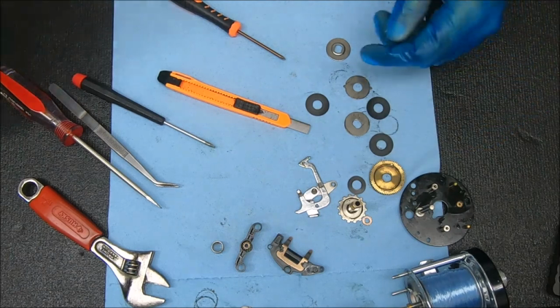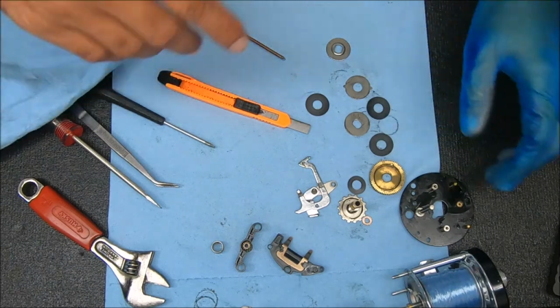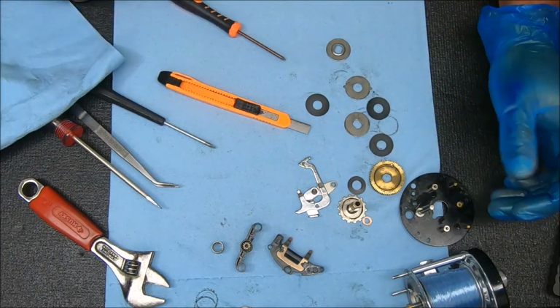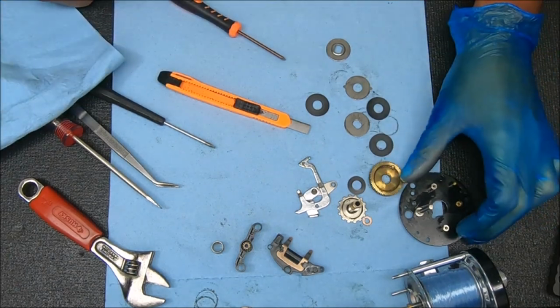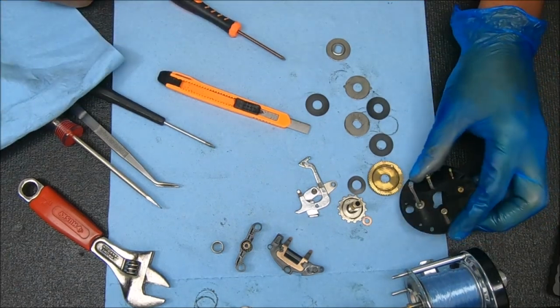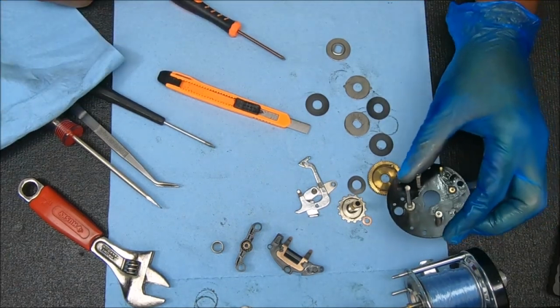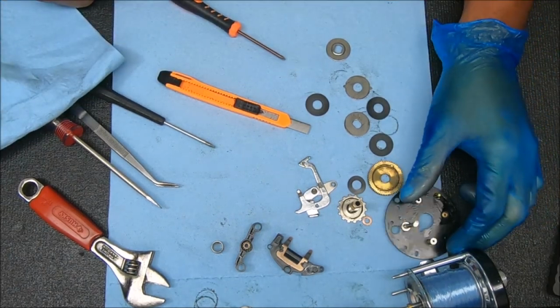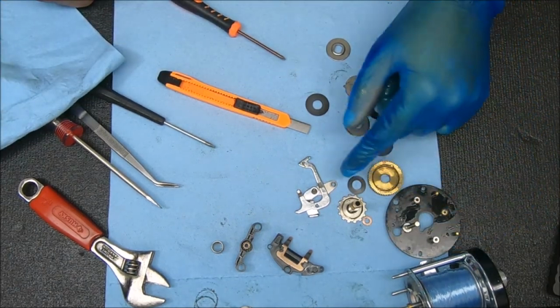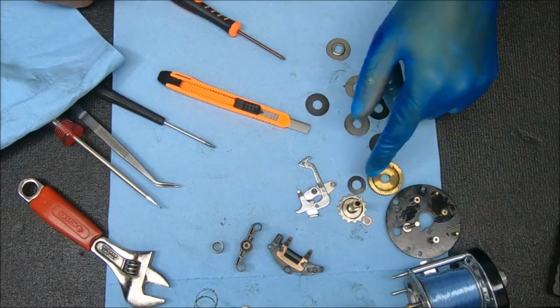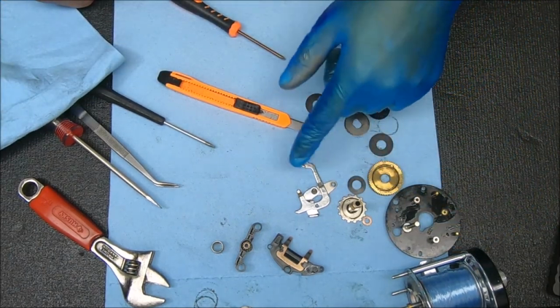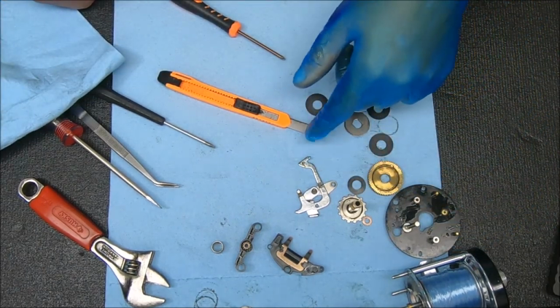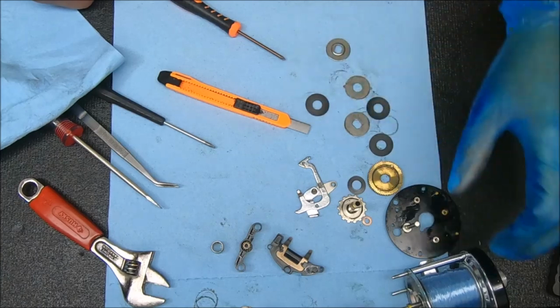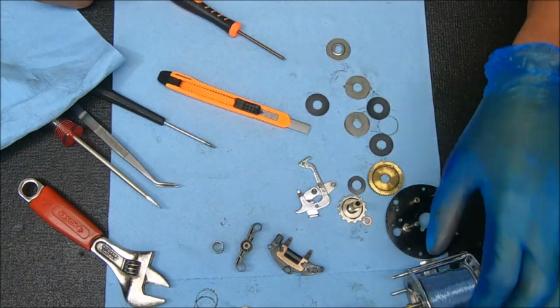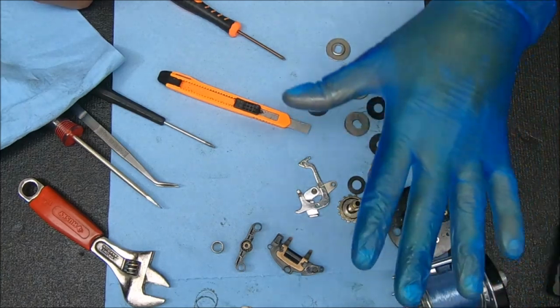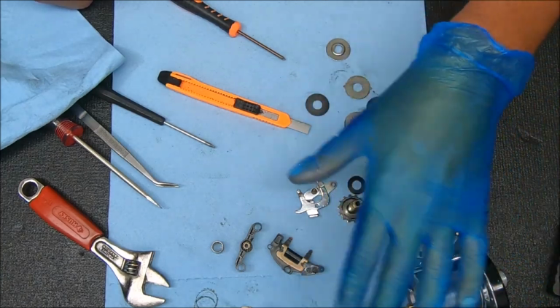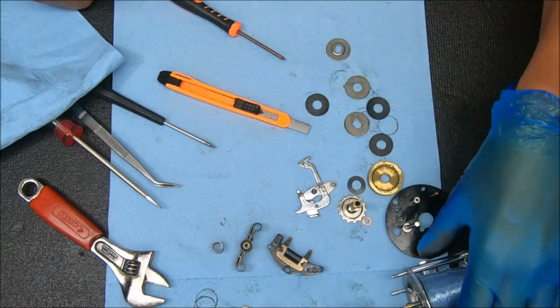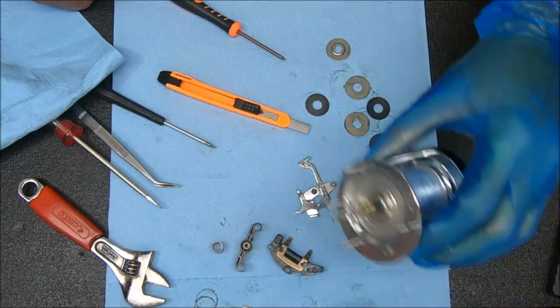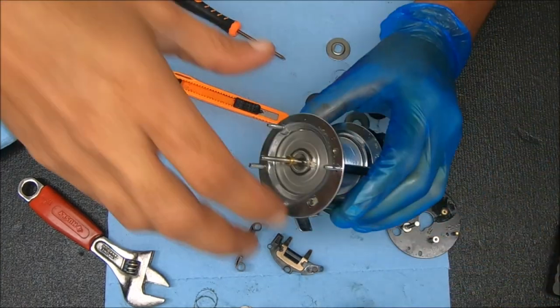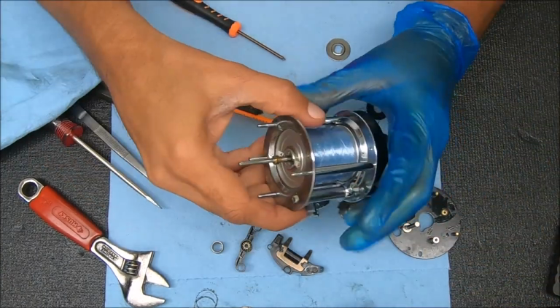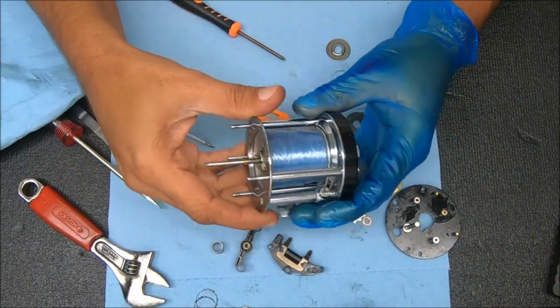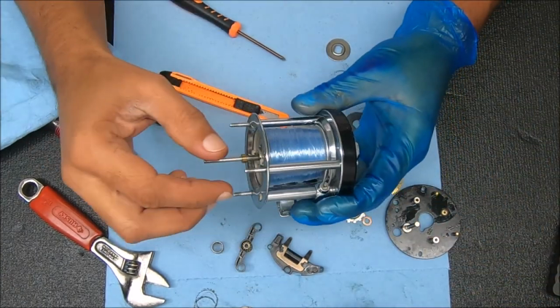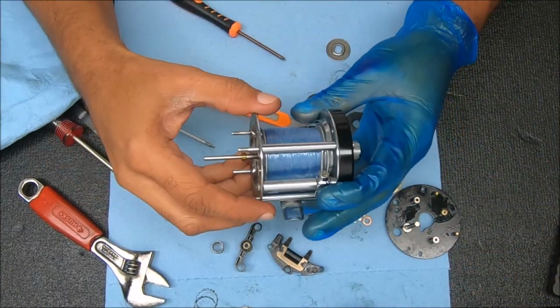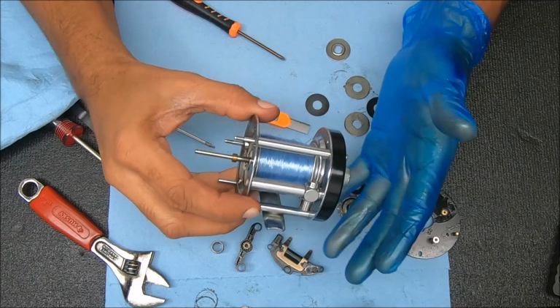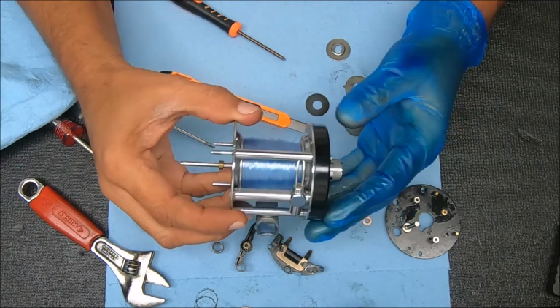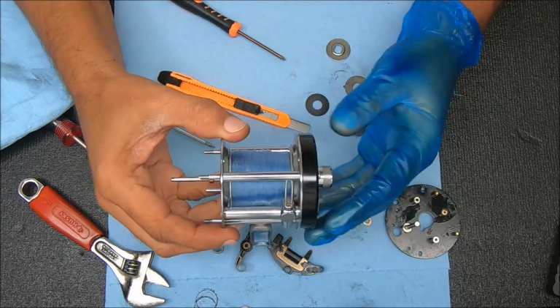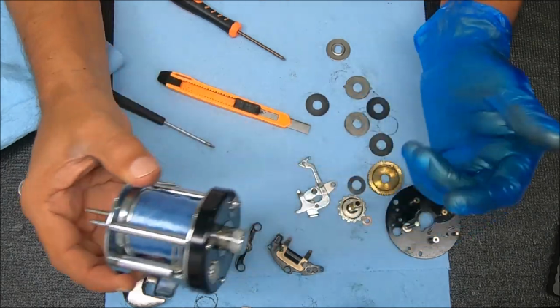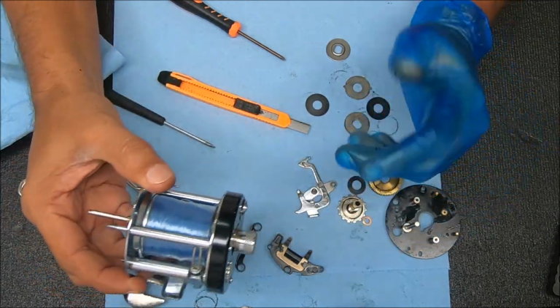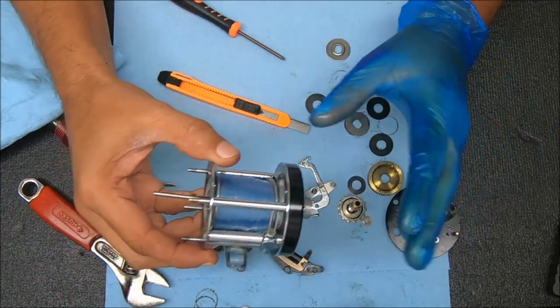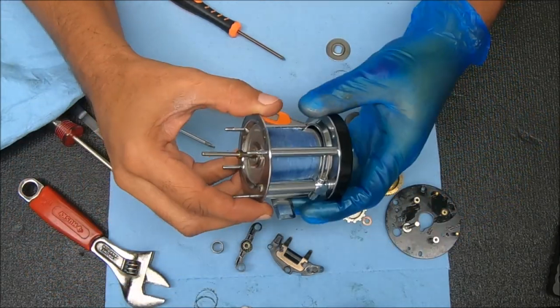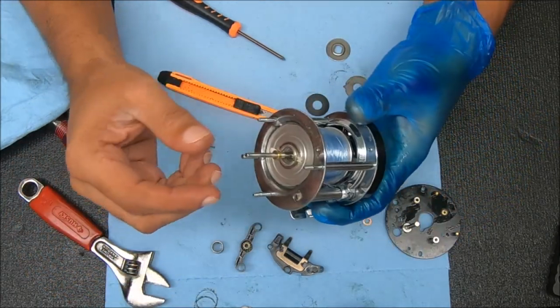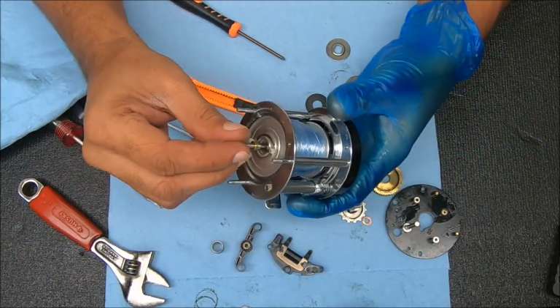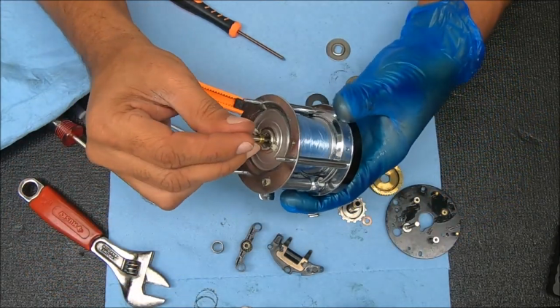I'm going to clean this stuff up, come back, and show you how to put these things back together. We'll keep that intact and show you what I'm going to do on the other side, which is not a whole lot, and then we'll put everything together and test it to see if it works any better.